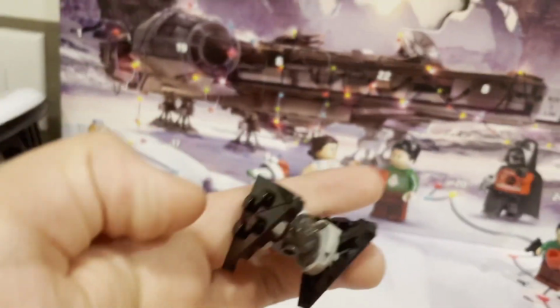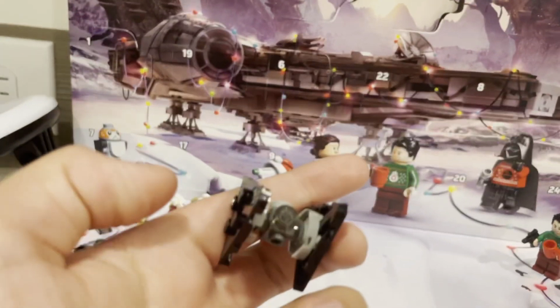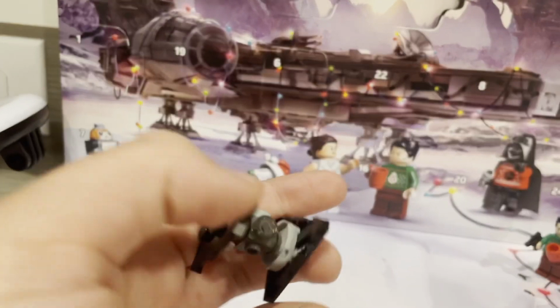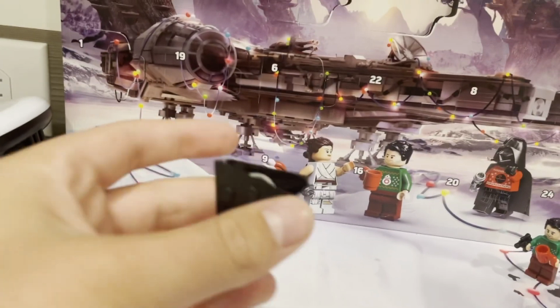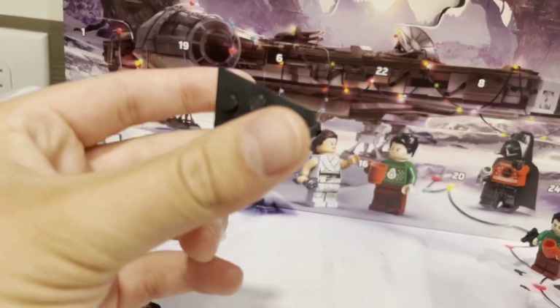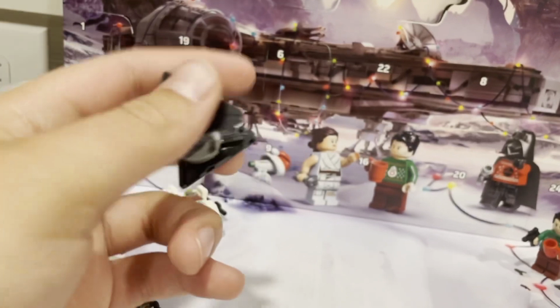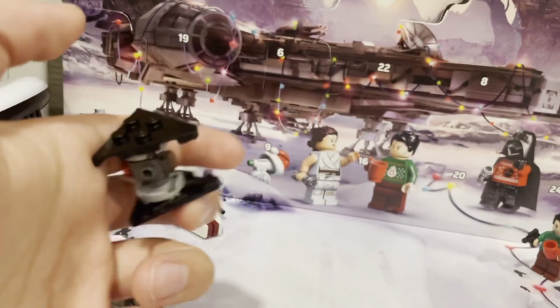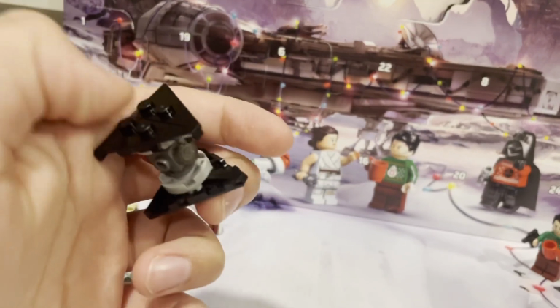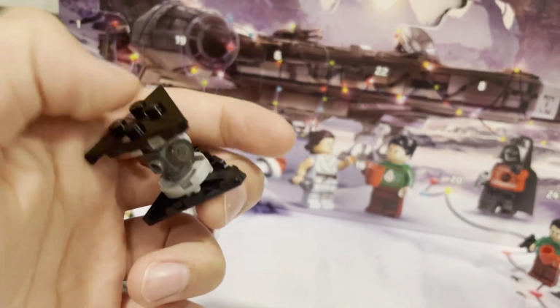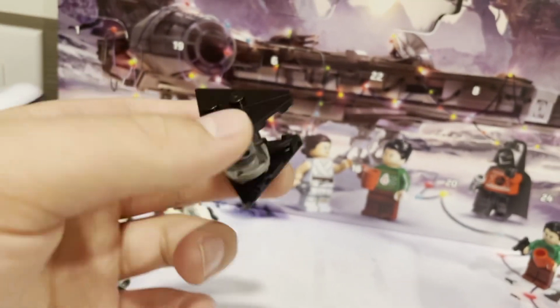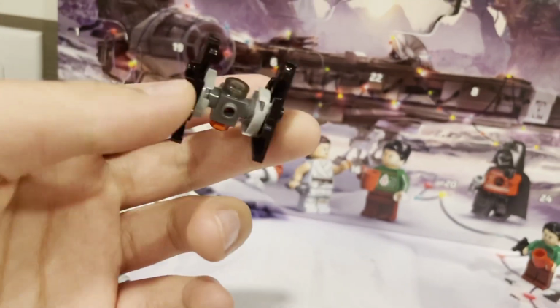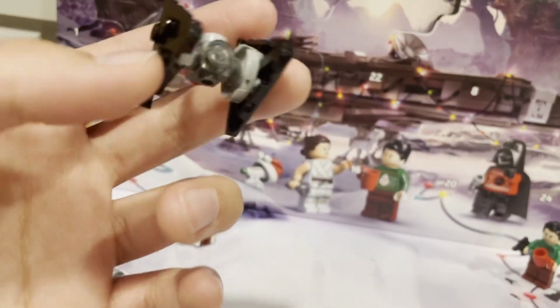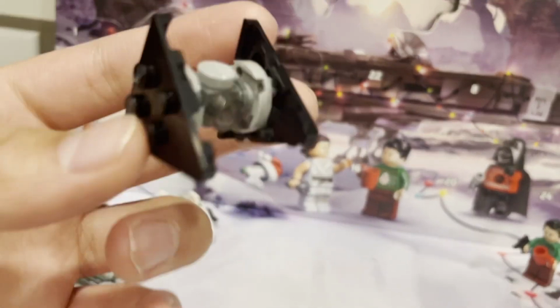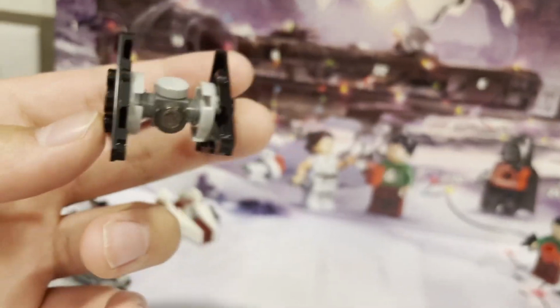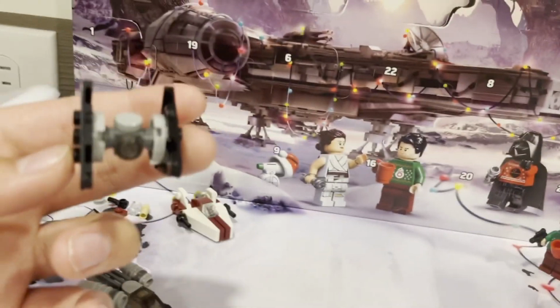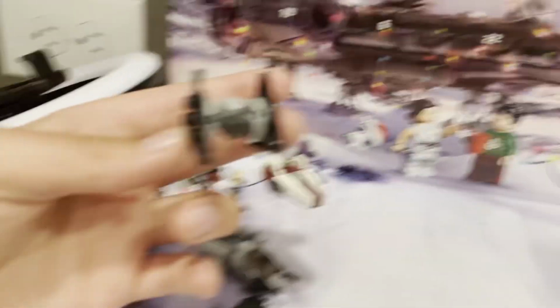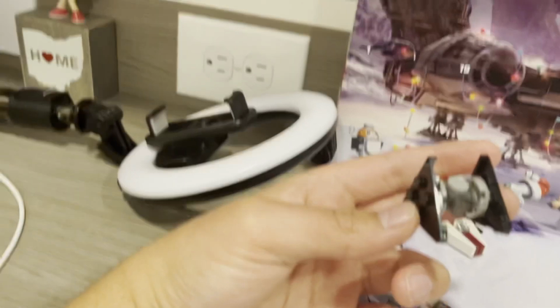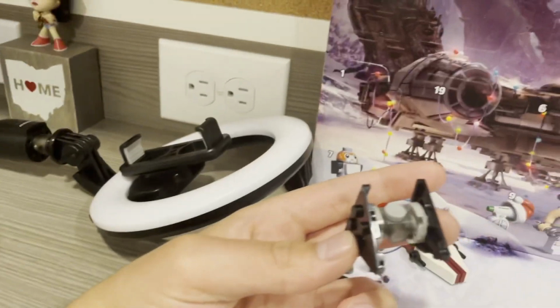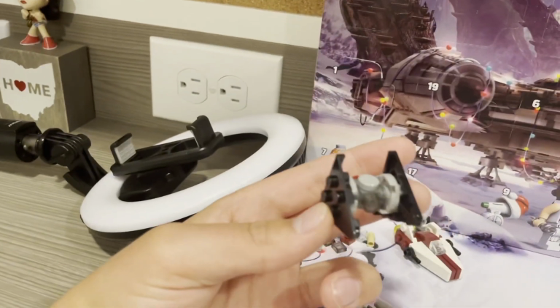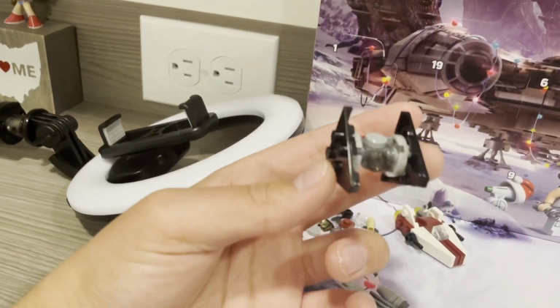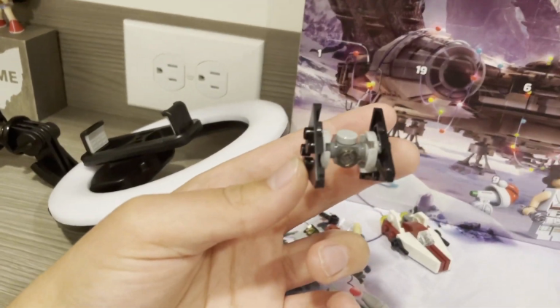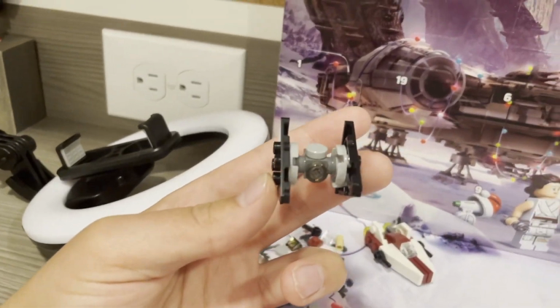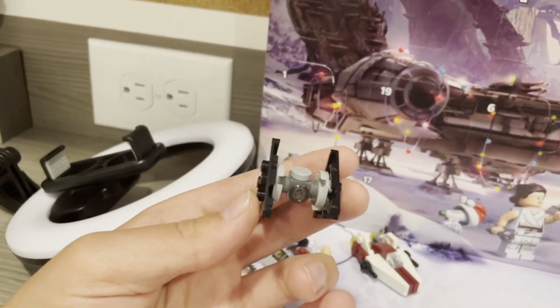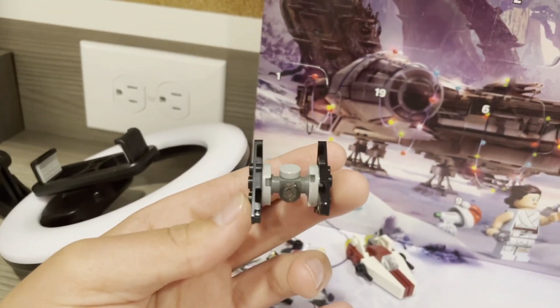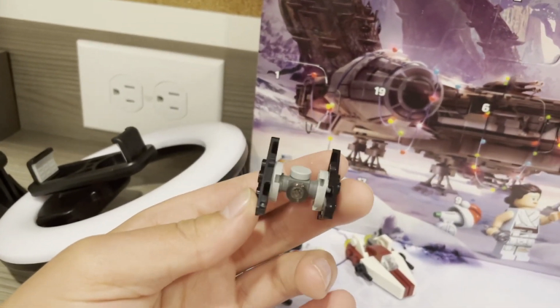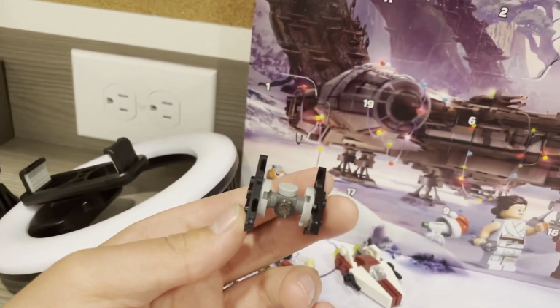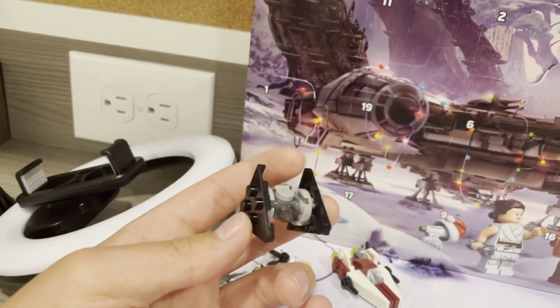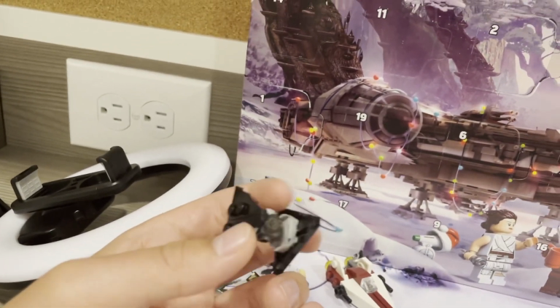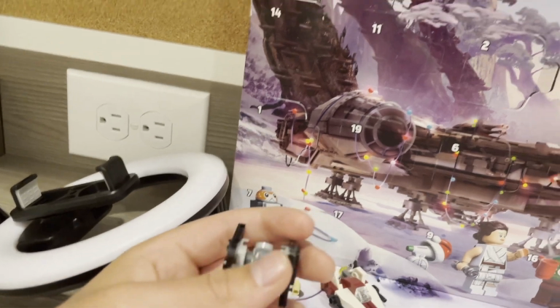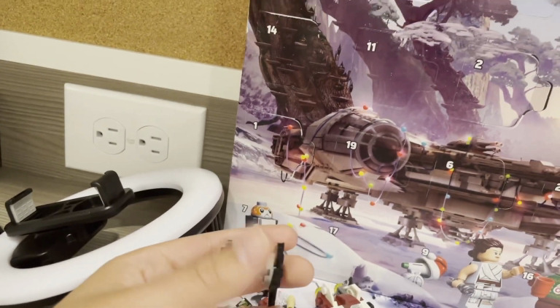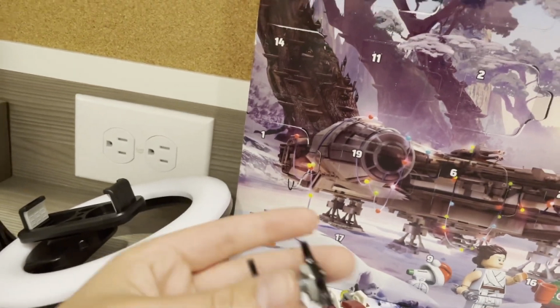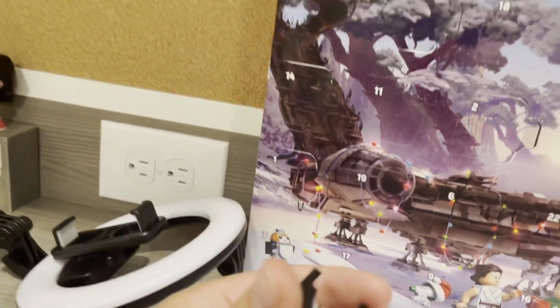I love how LEGO was able to make these triangle shapes with the two wedge pieces. It looks really triangular. I really like that. I really like how LEGO did all the shaping with this, and I love the little circle pieces that hold it together.